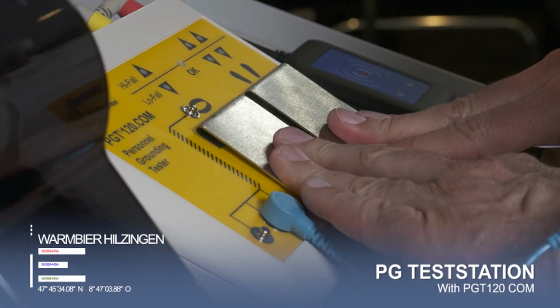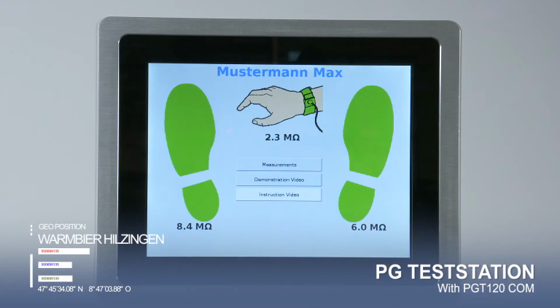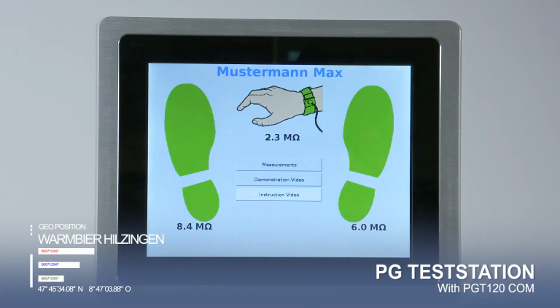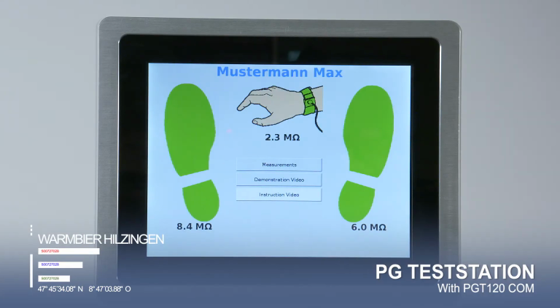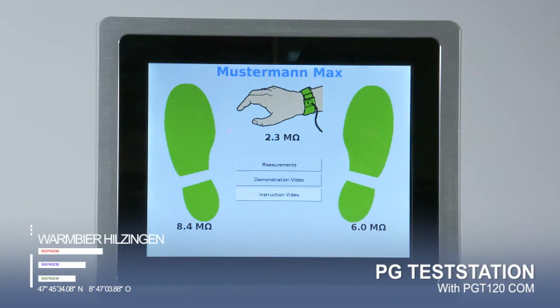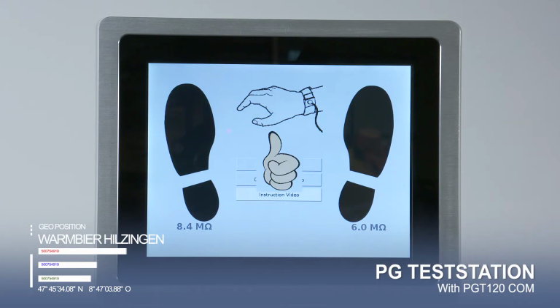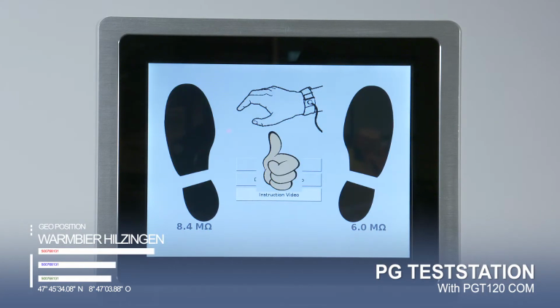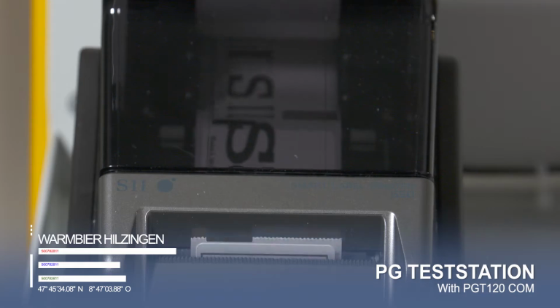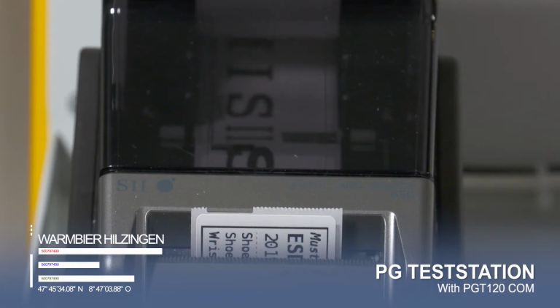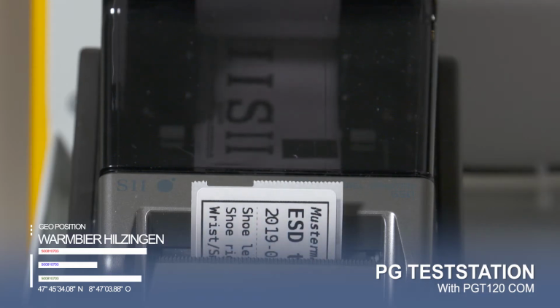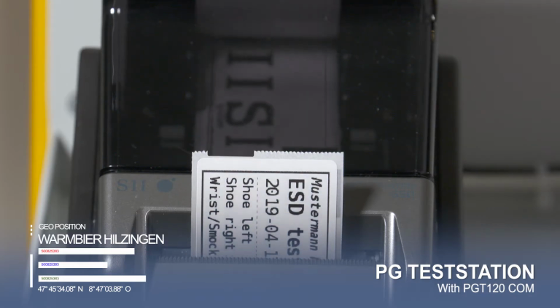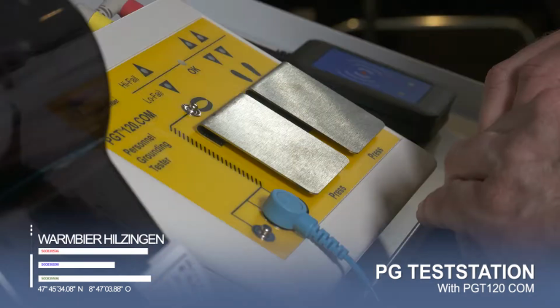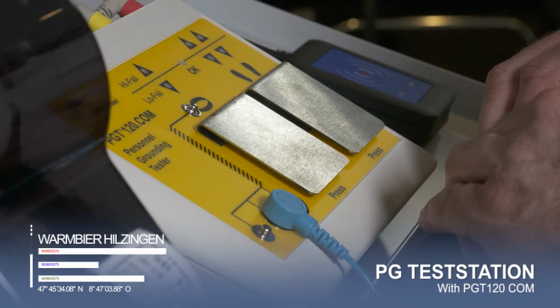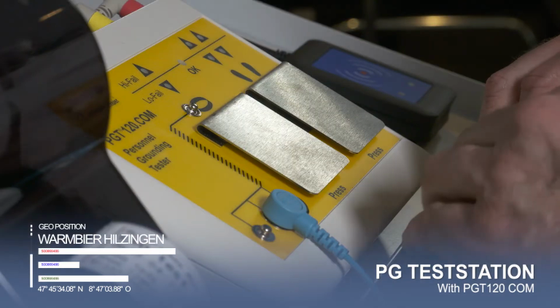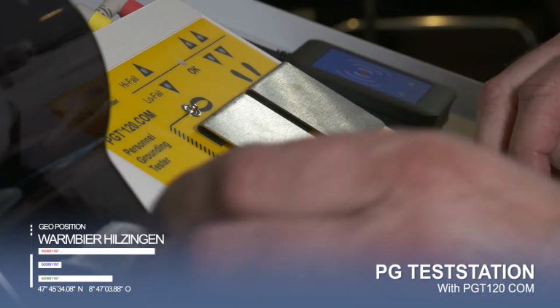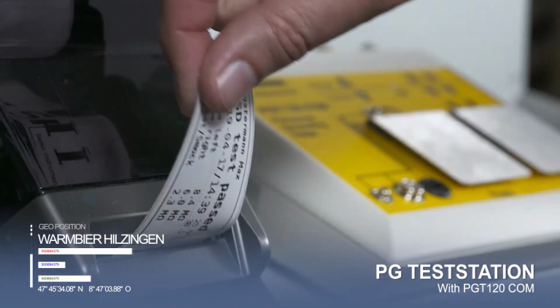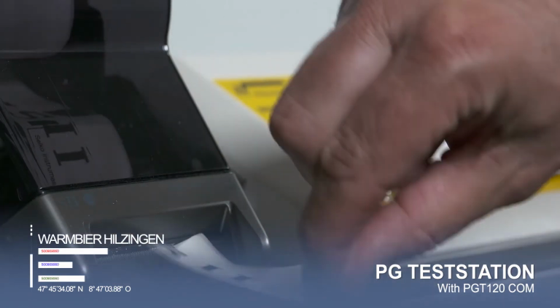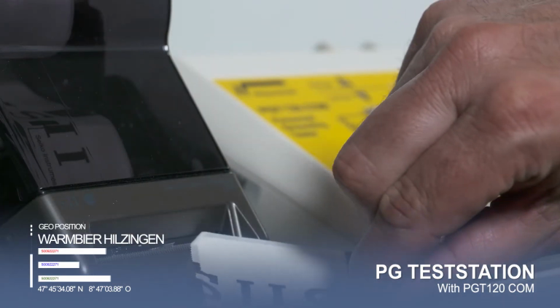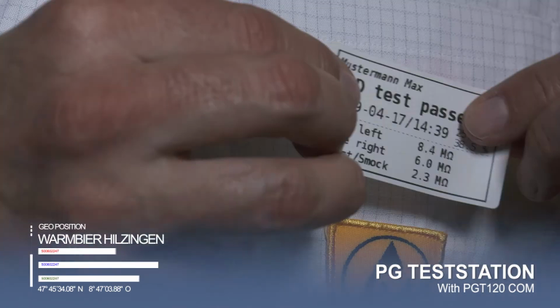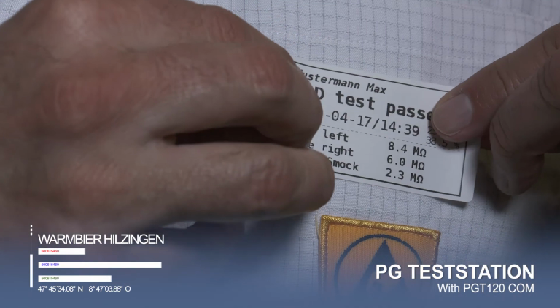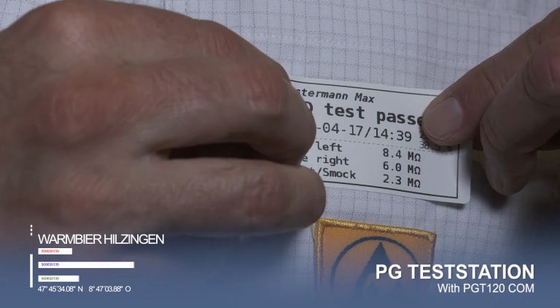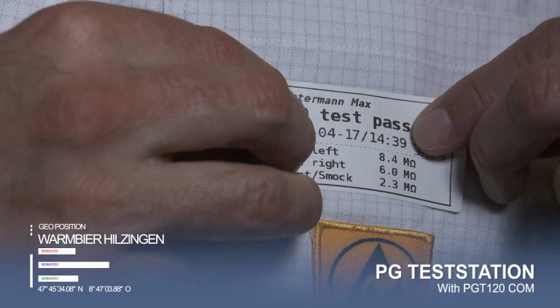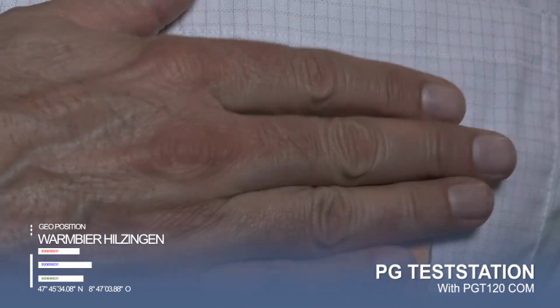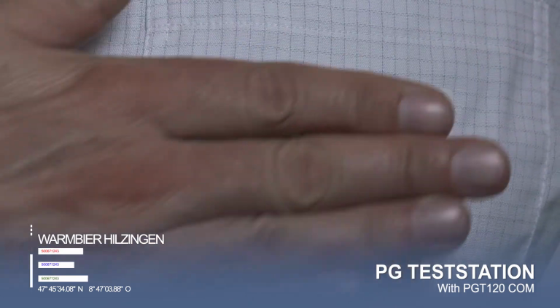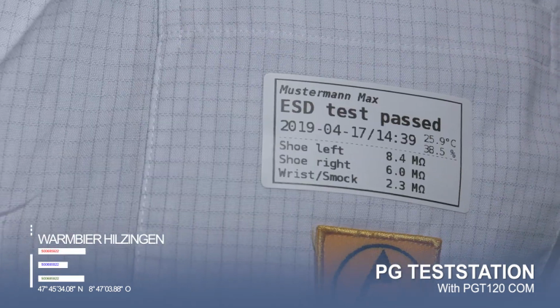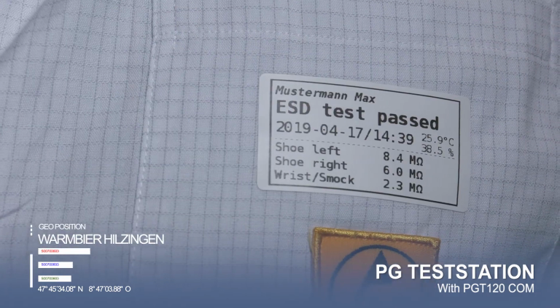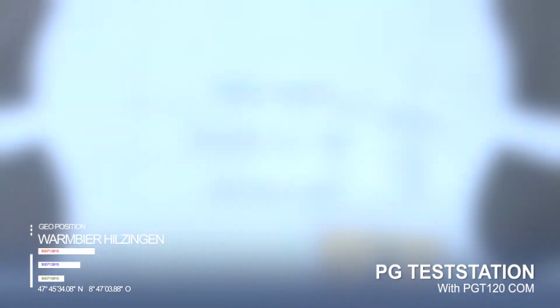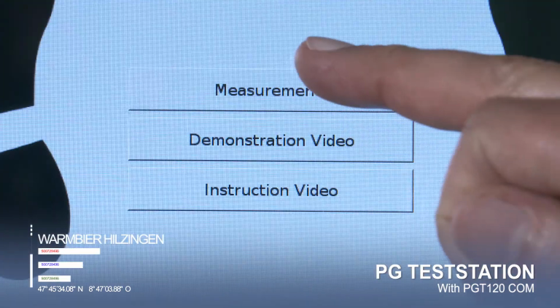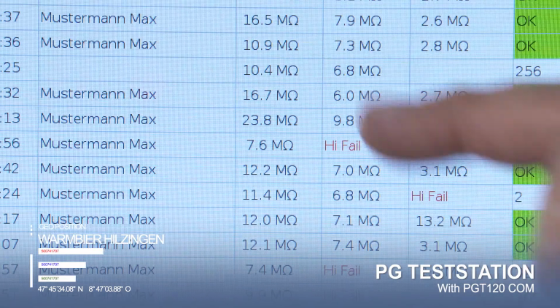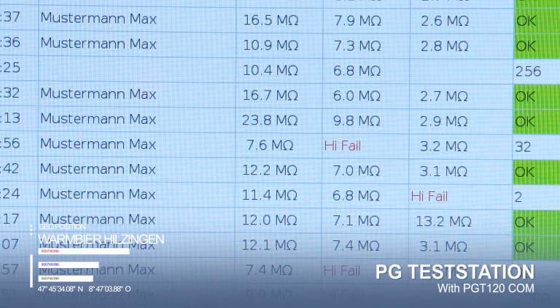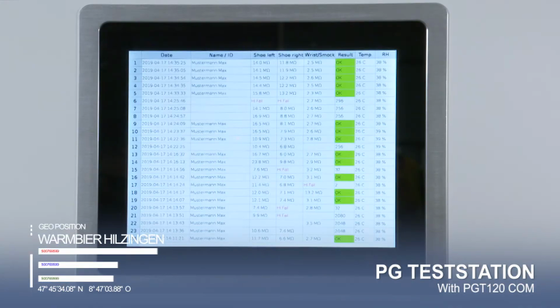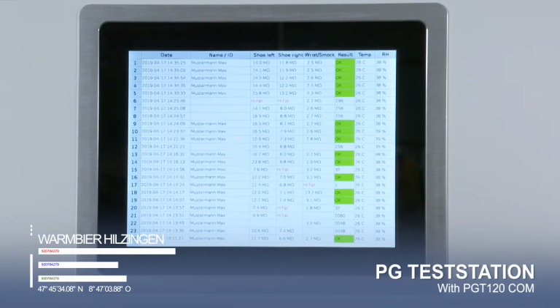The recorded measurement data of the ESD shoes and the wrist straps can either be printed out via the label printer or exported as a CSV file and further processed, for example in a time recording system.